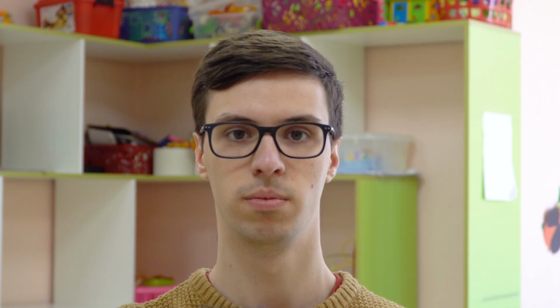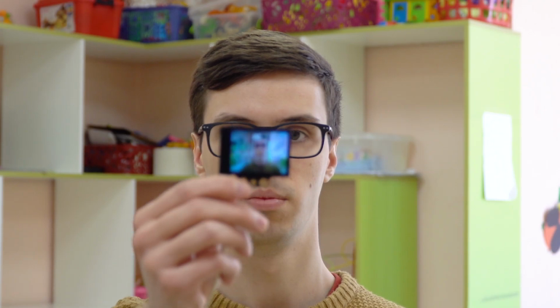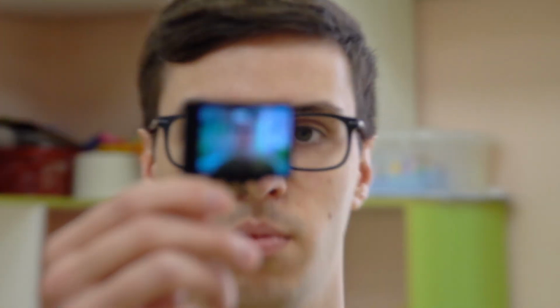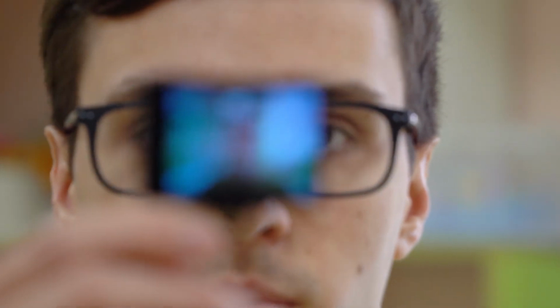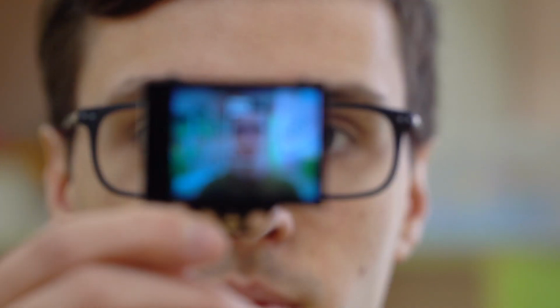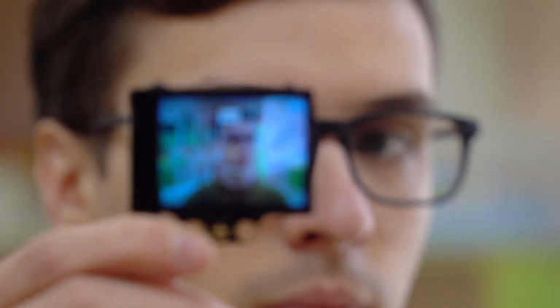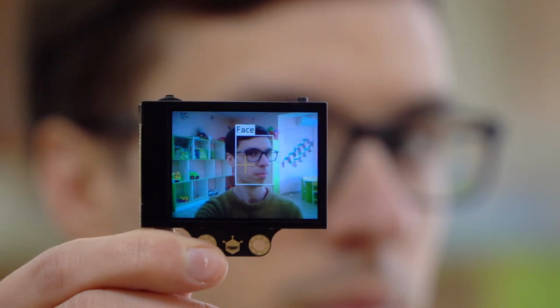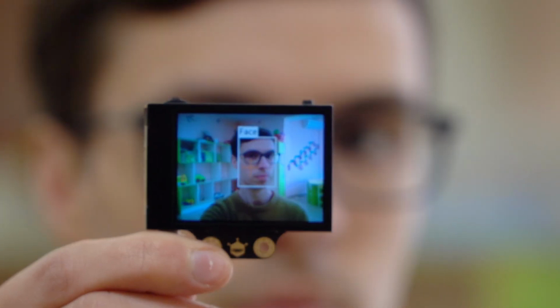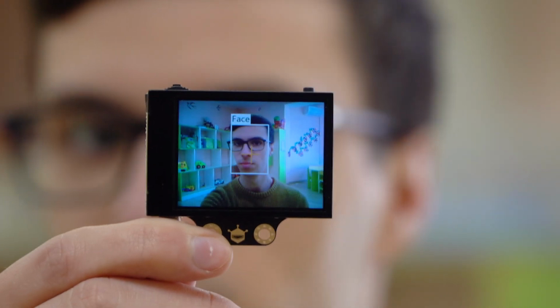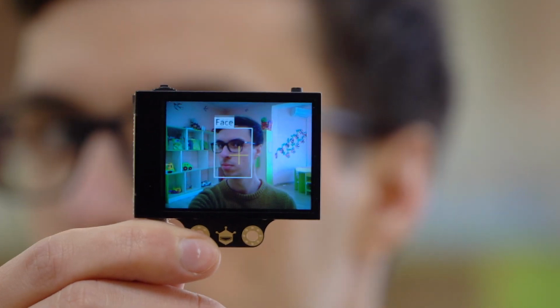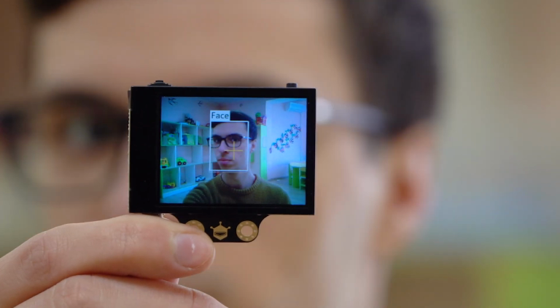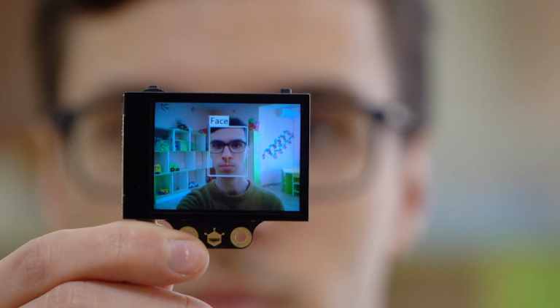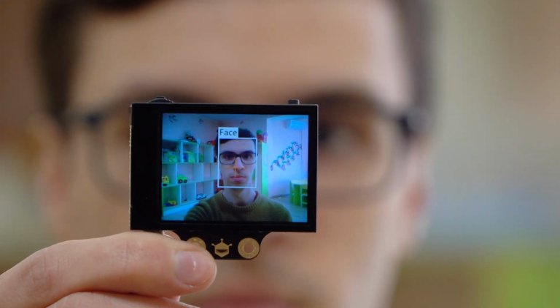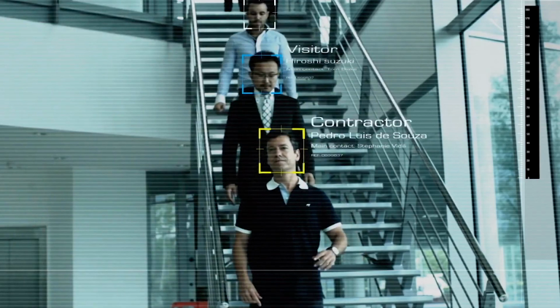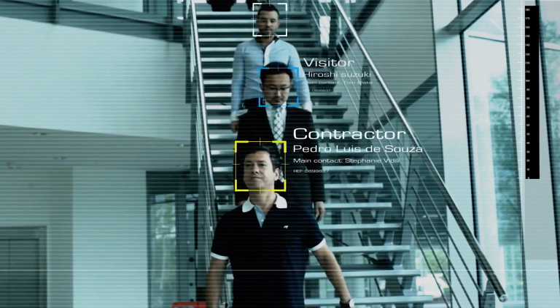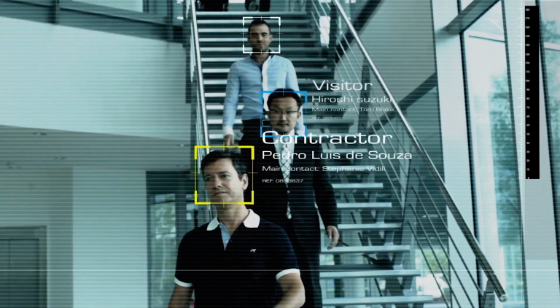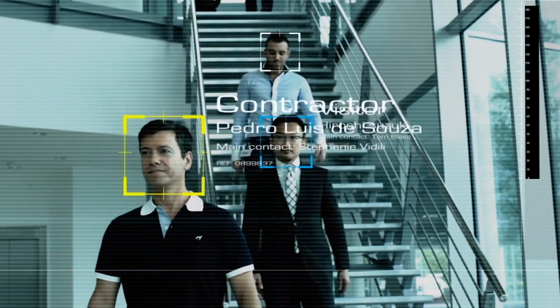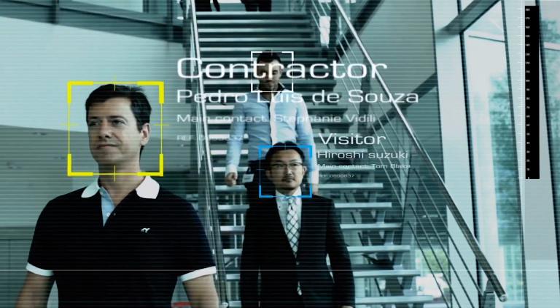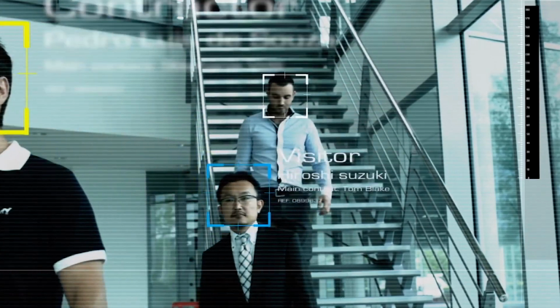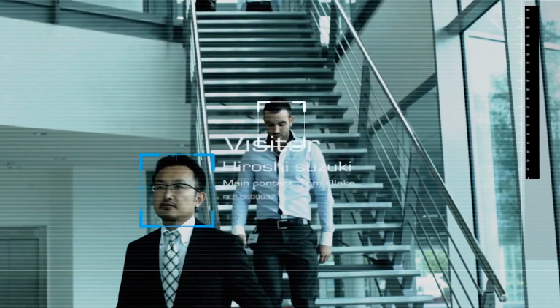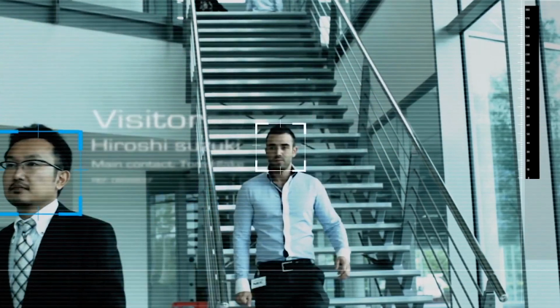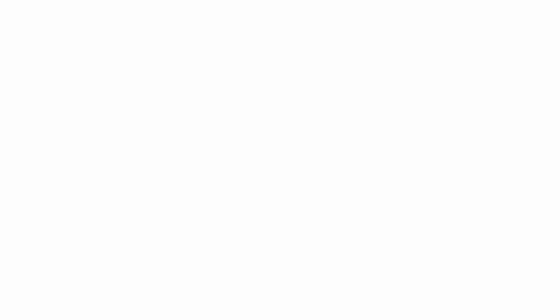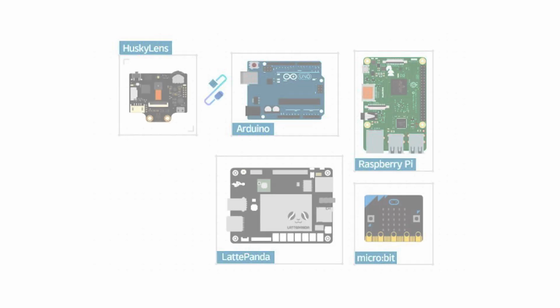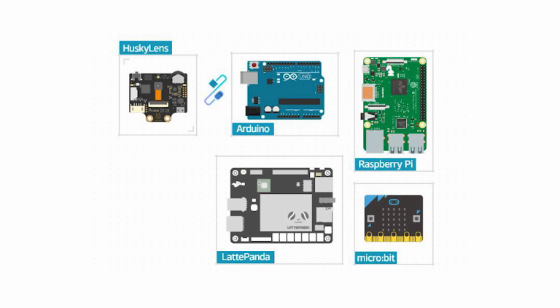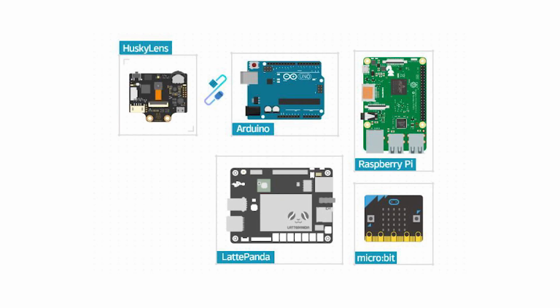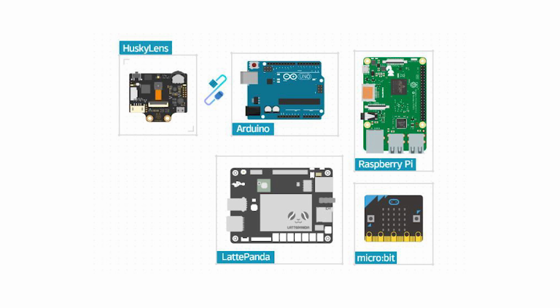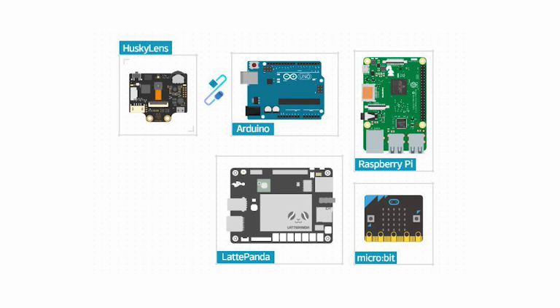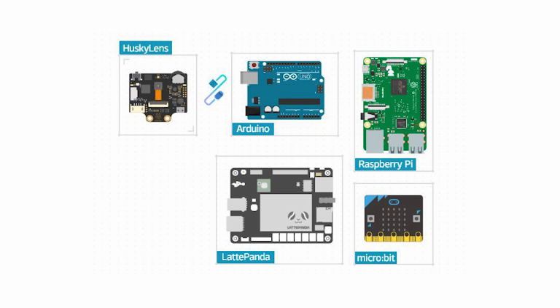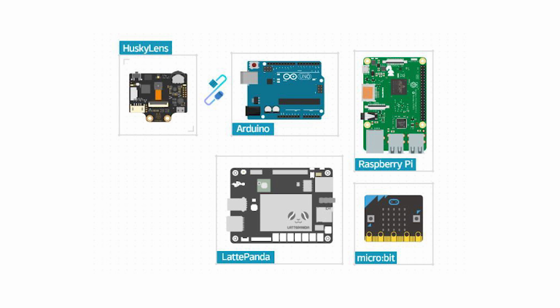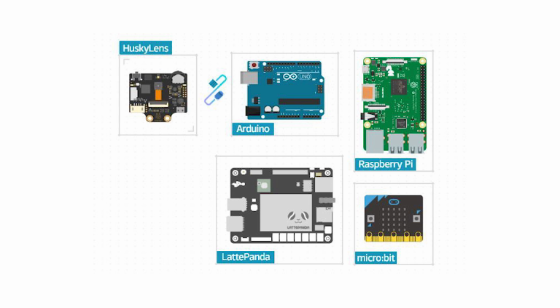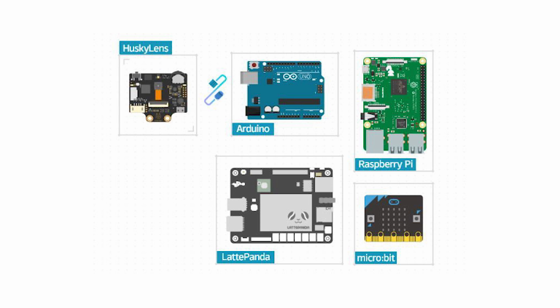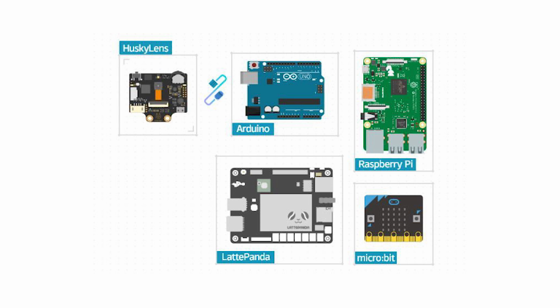The next function is face detection — a very useful feature if you want to make a security system for your home or office. Husky Lens can connect to various boards using standard 4-pin connection ports.